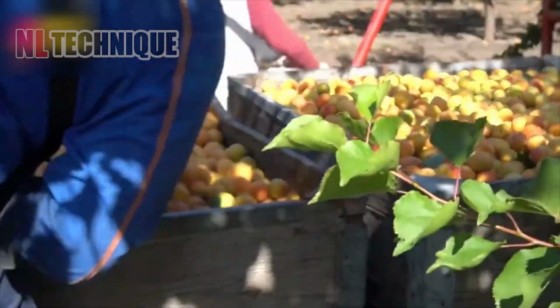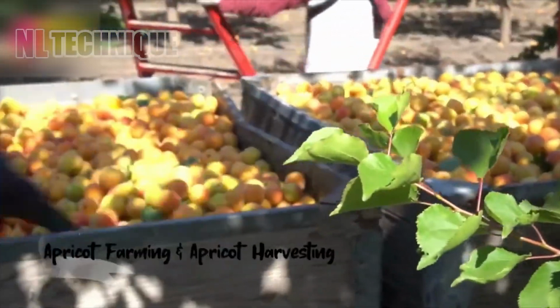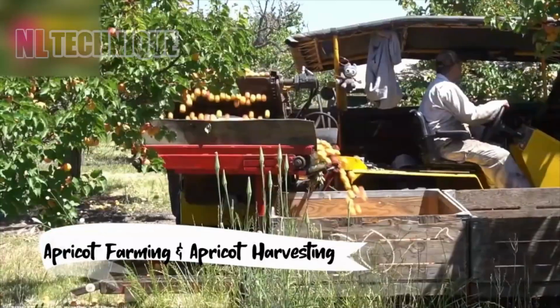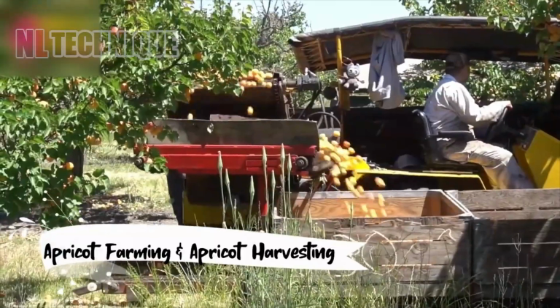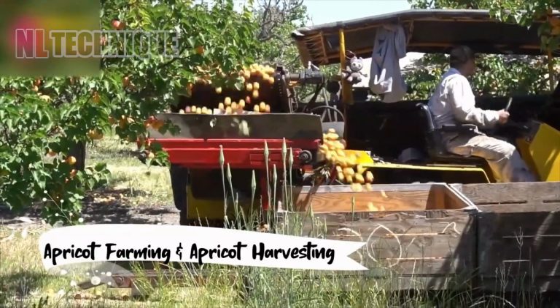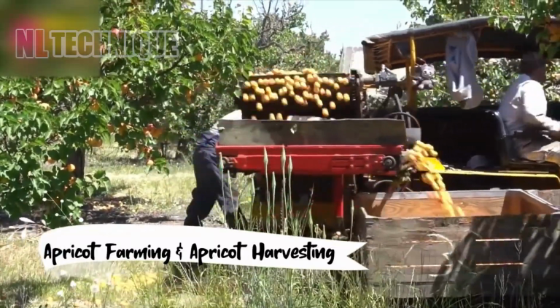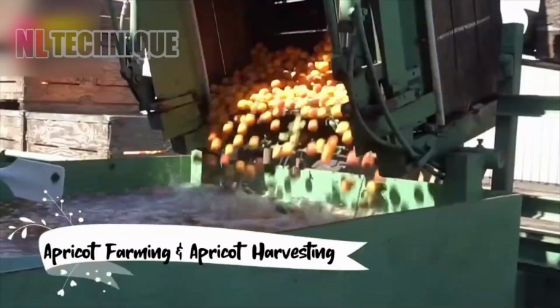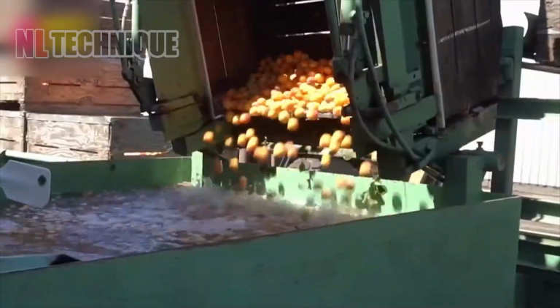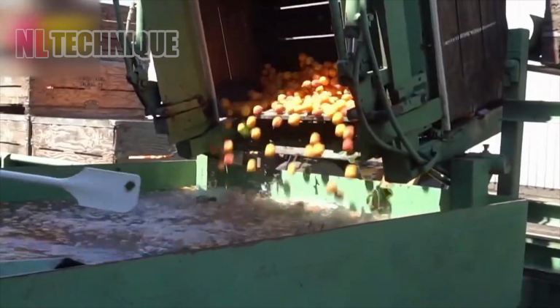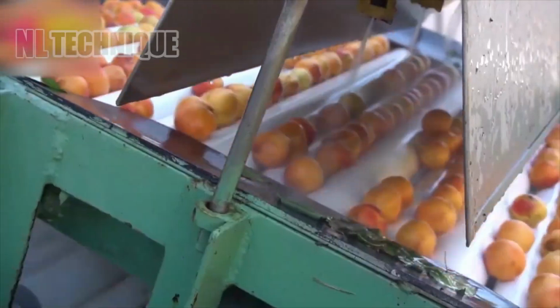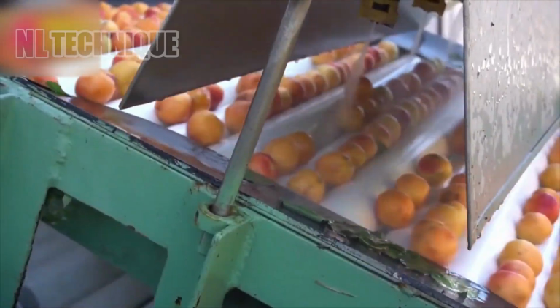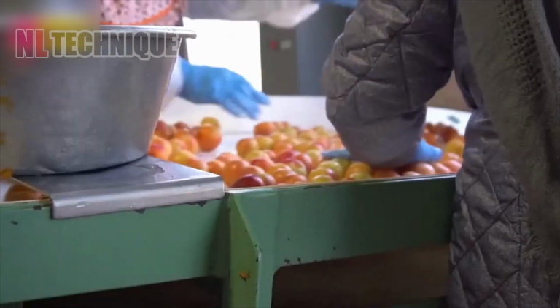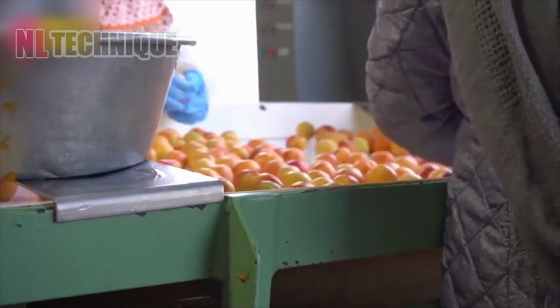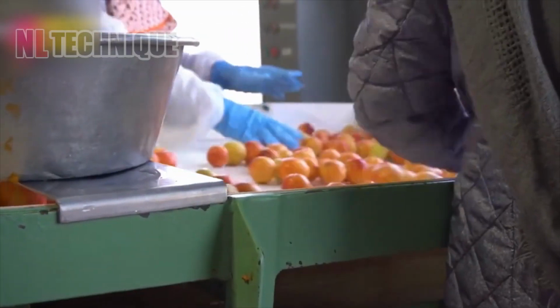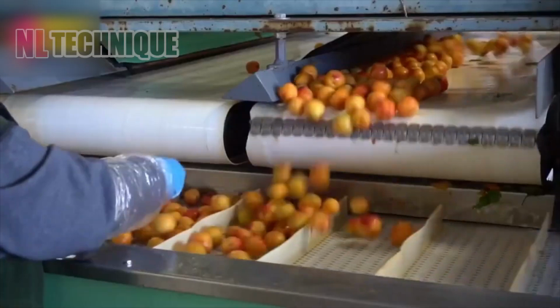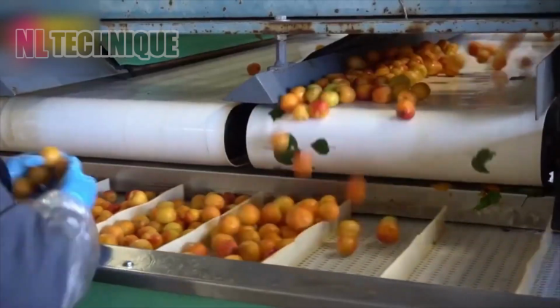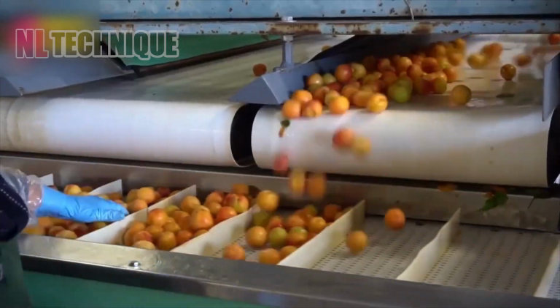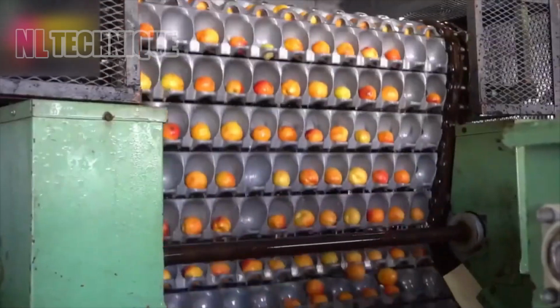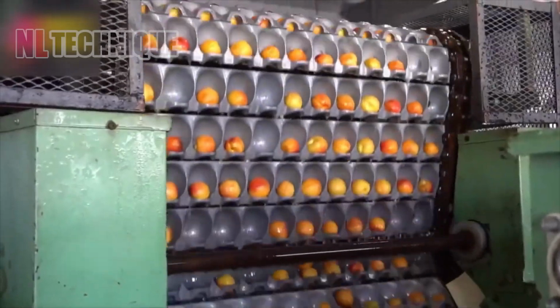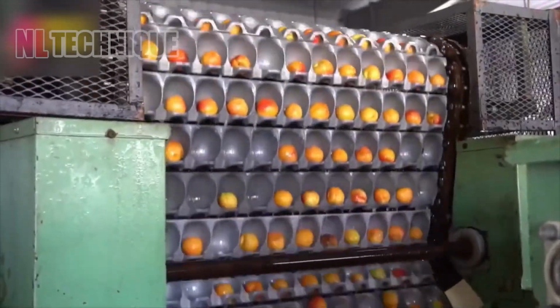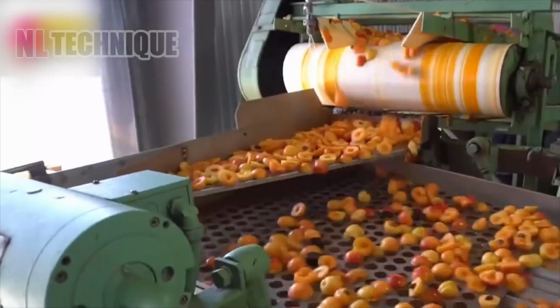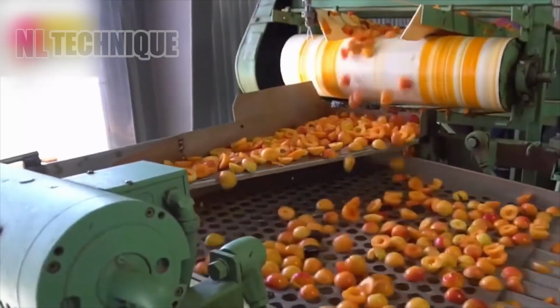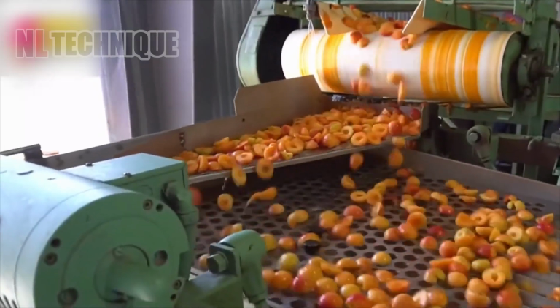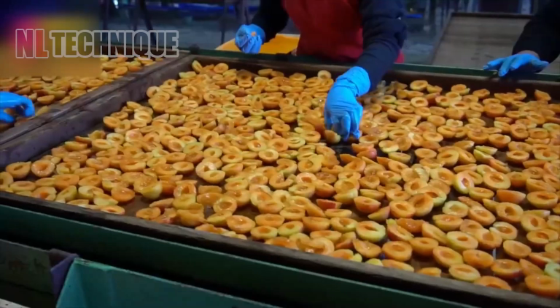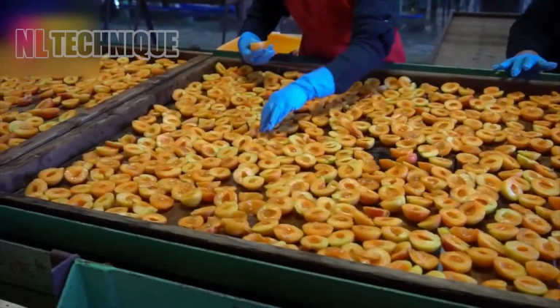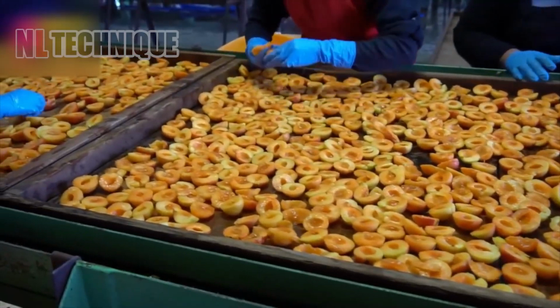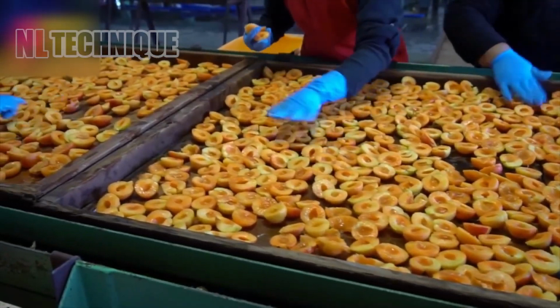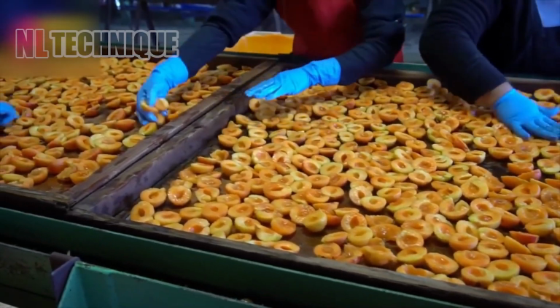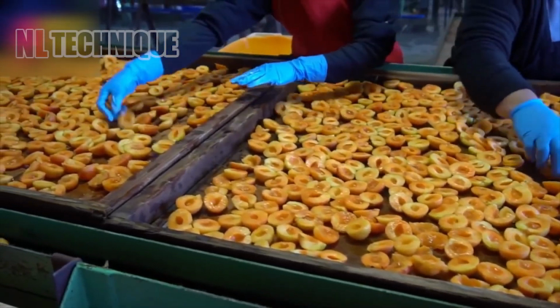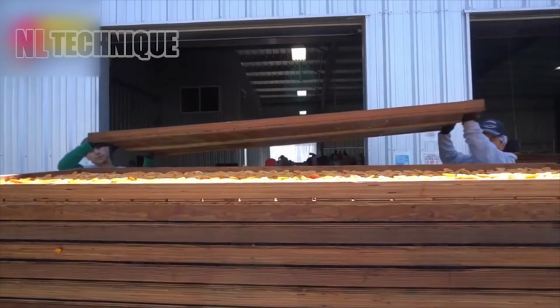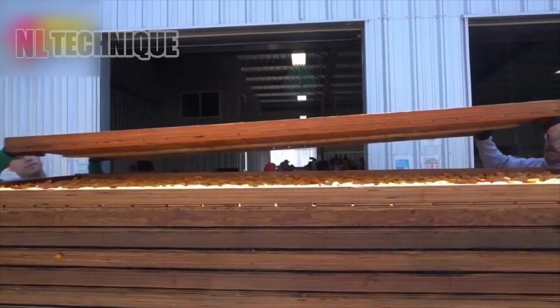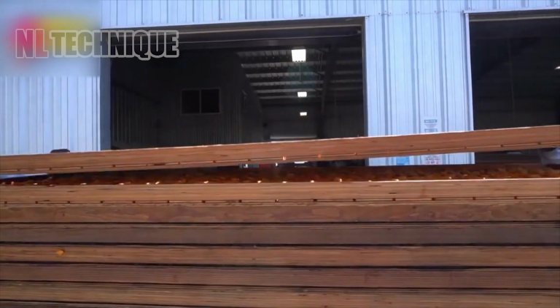Let's head to the apricot orchards where farmers and machines work in tandem to harvest apricots. This is the first step before these sun-kissed fruits are transformed into delicious dried apricot jam.